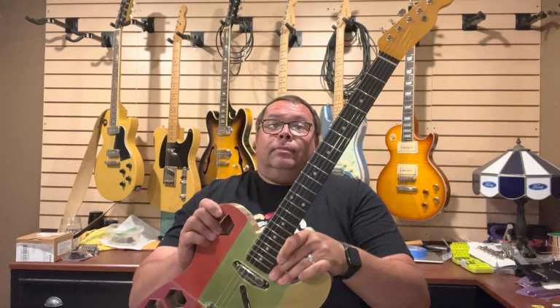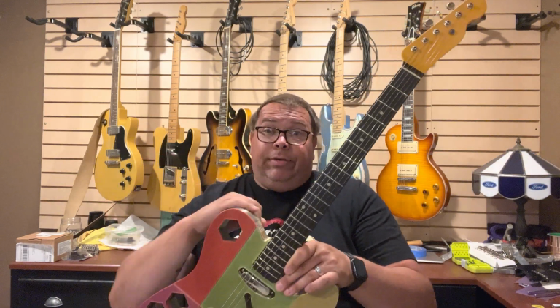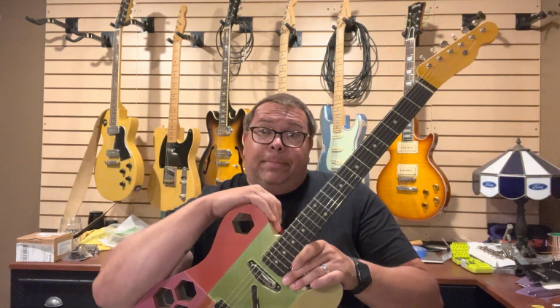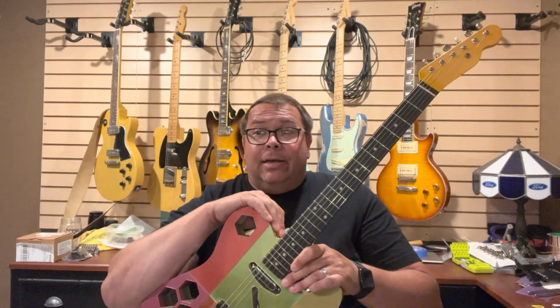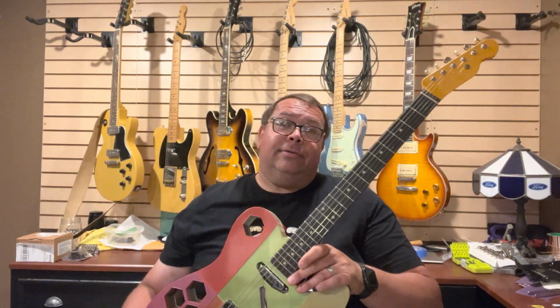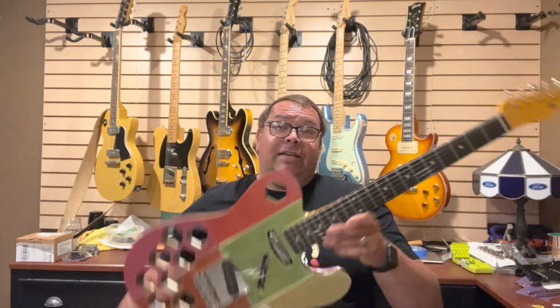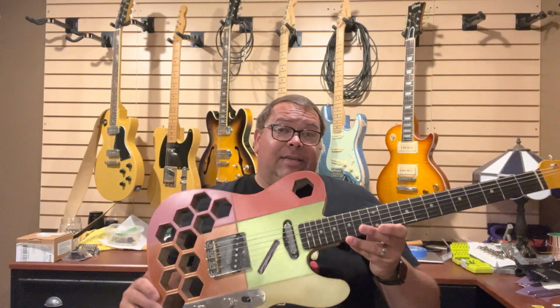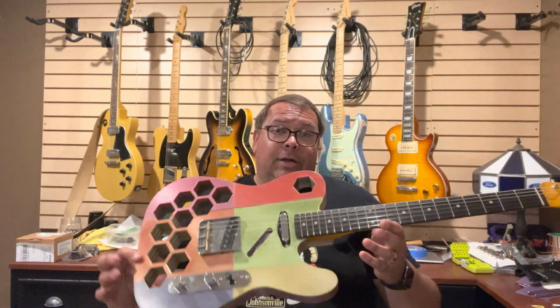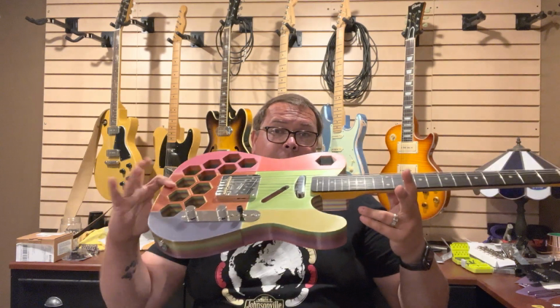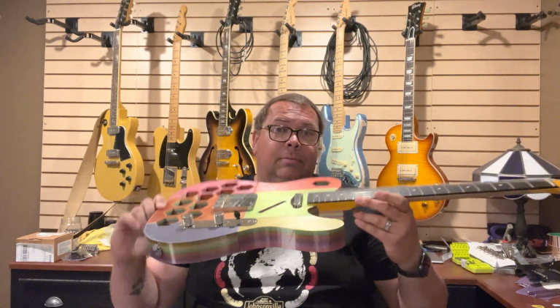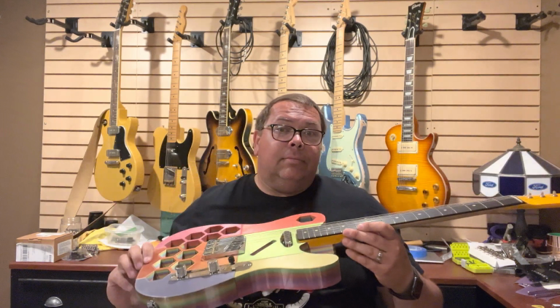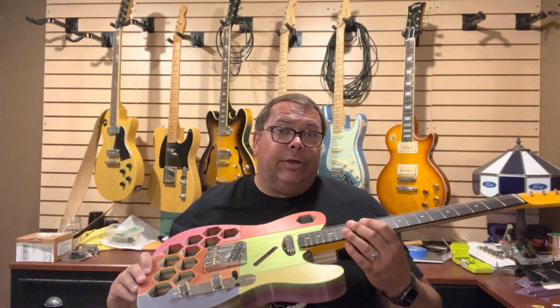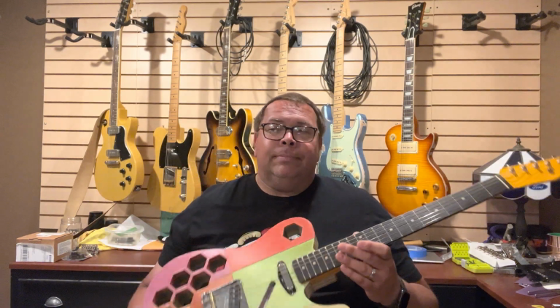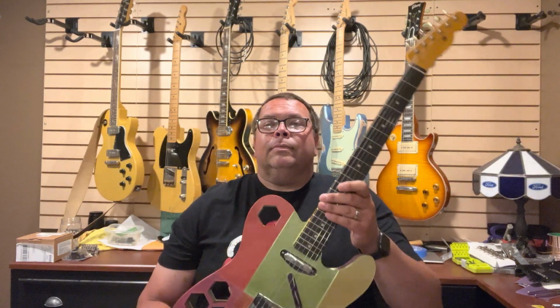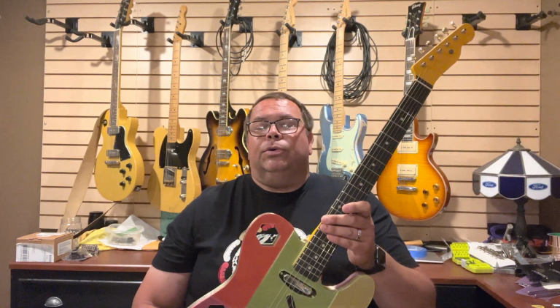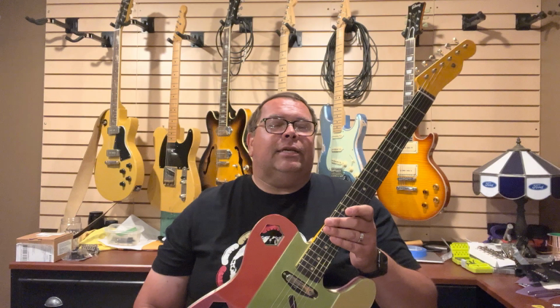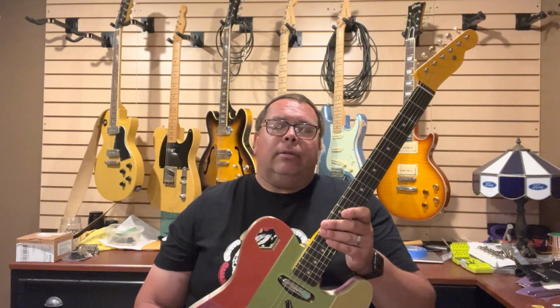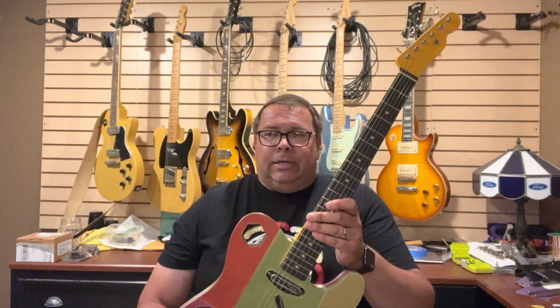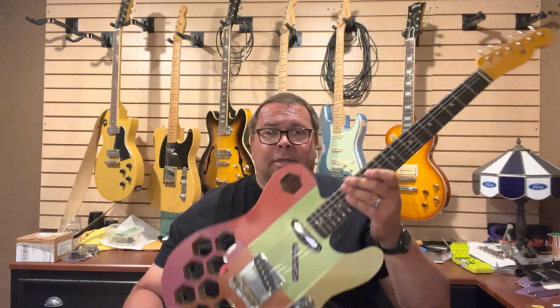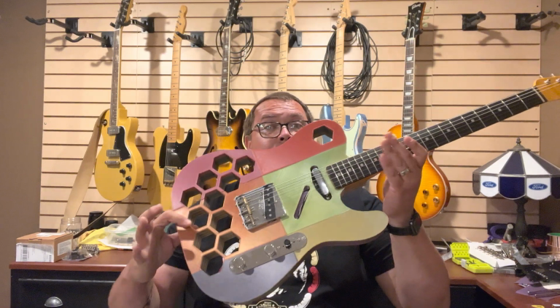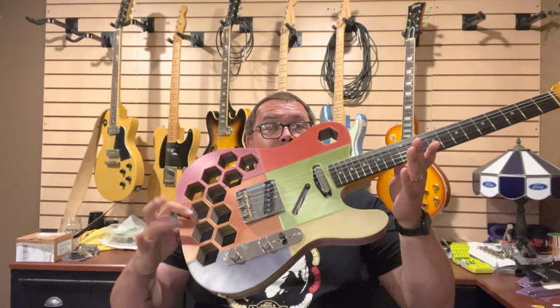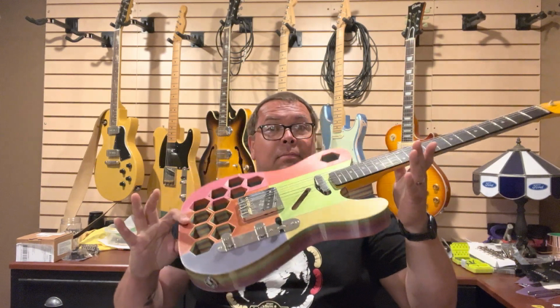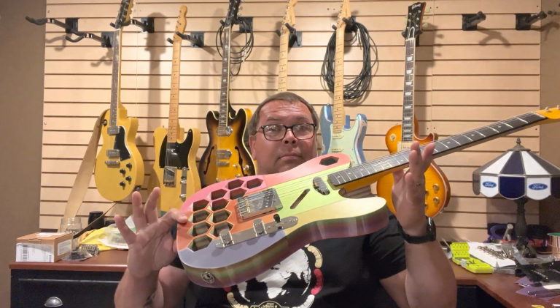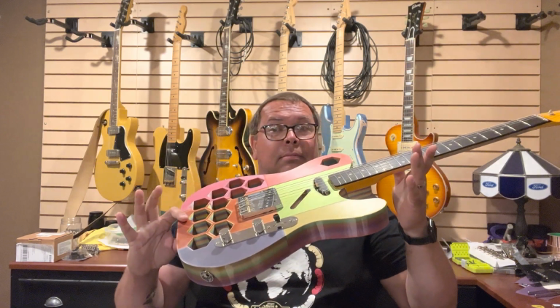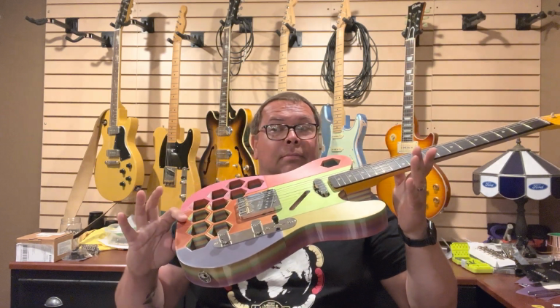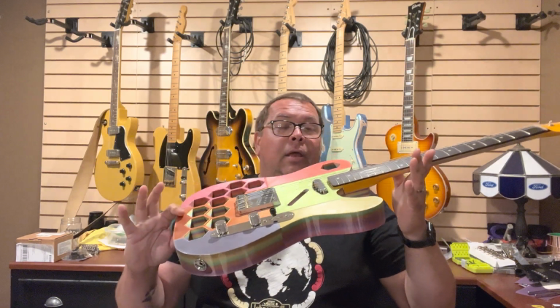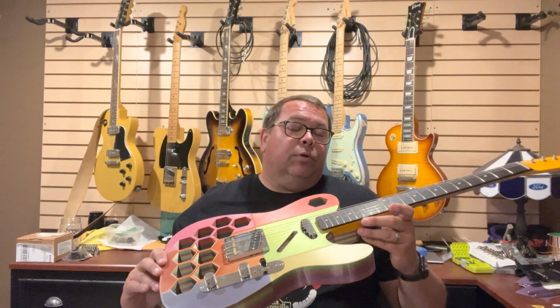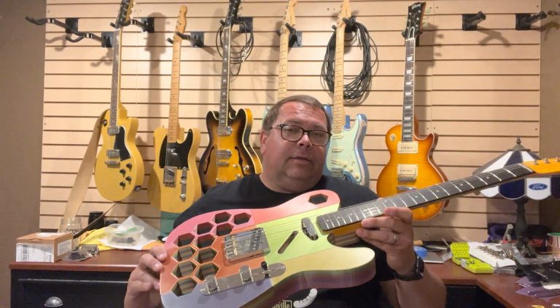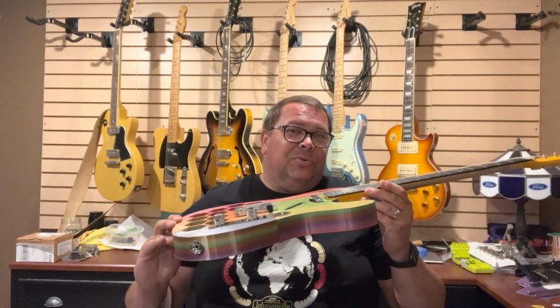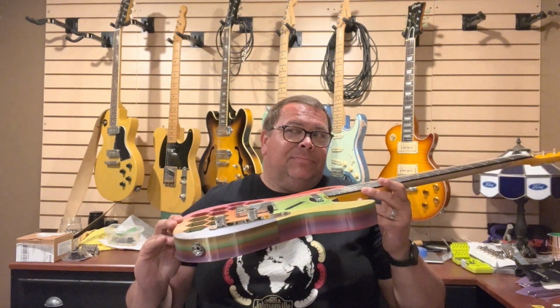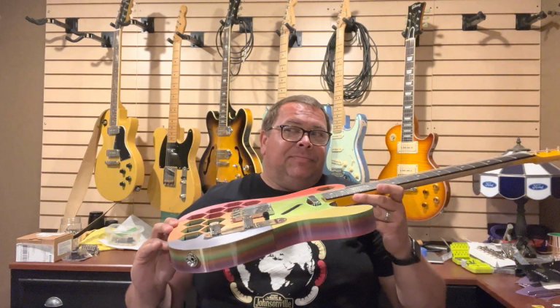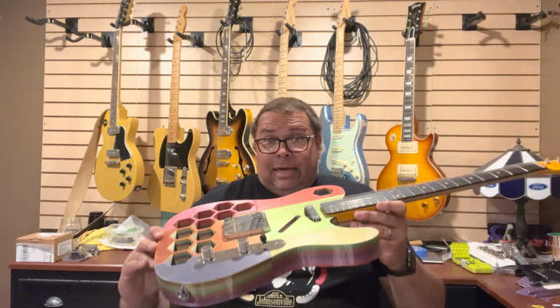So if you've got a bad back and even a Tele's heavy for you, here you go. Two, it's incredibly resonant. Listen. So when you play it, it sounds fantastic.